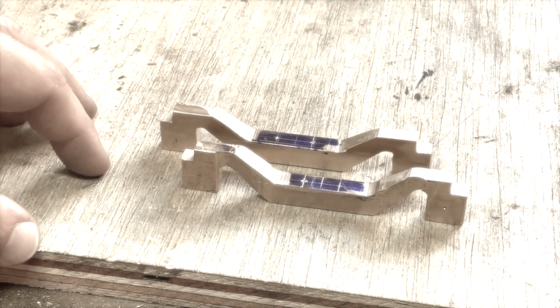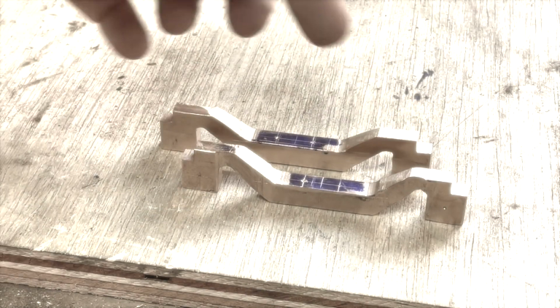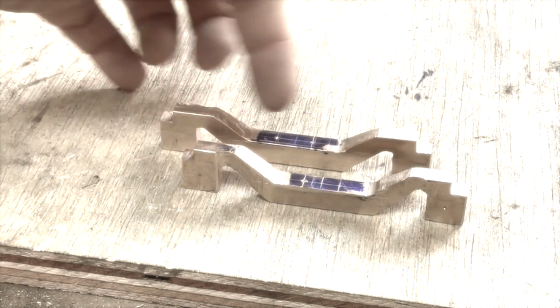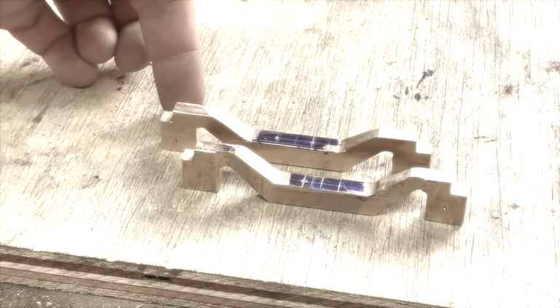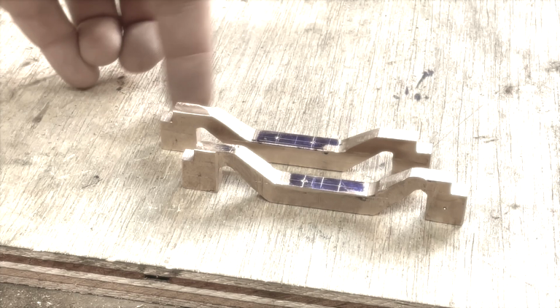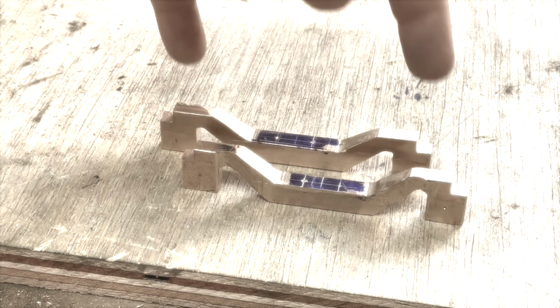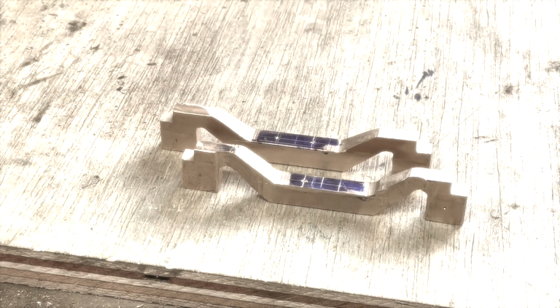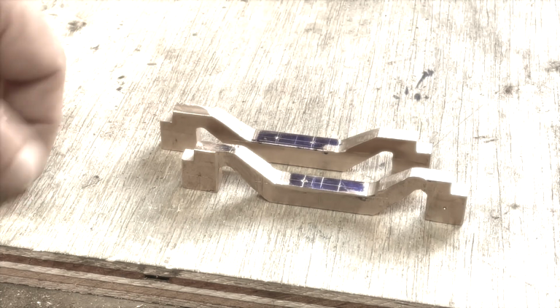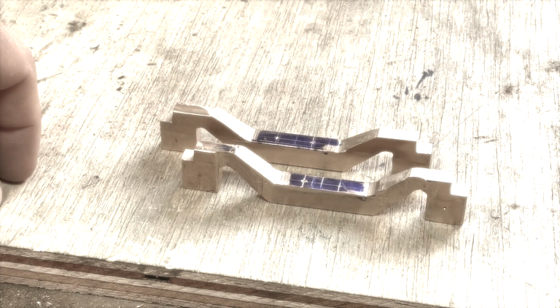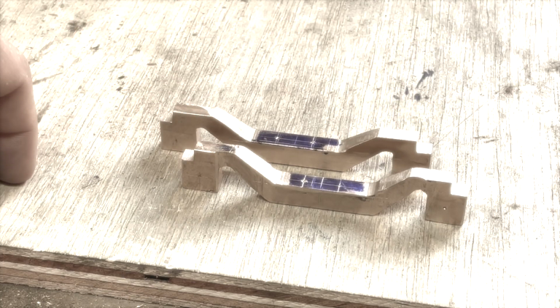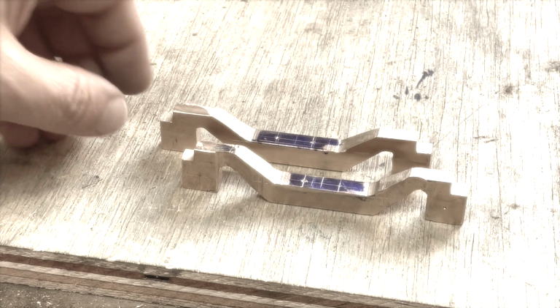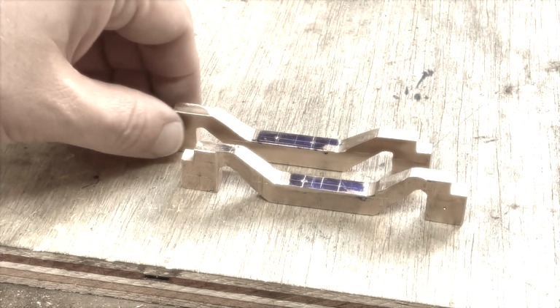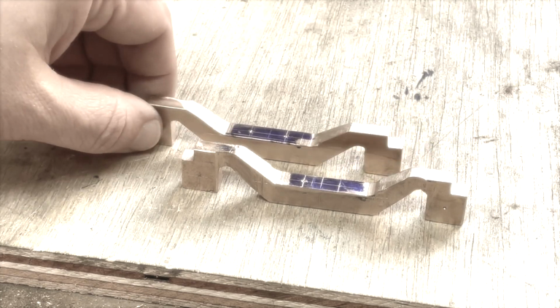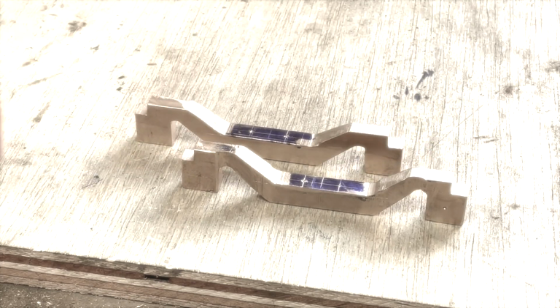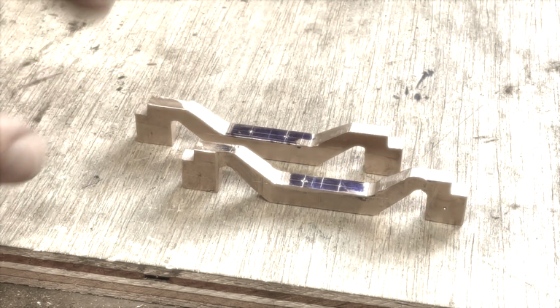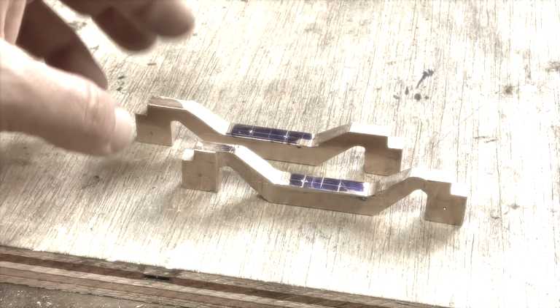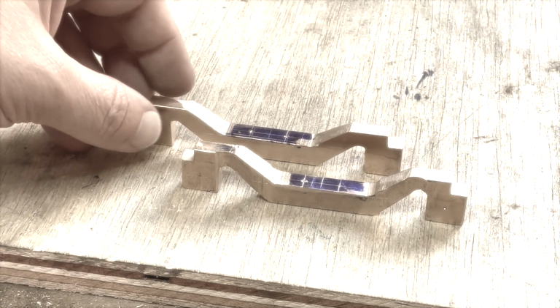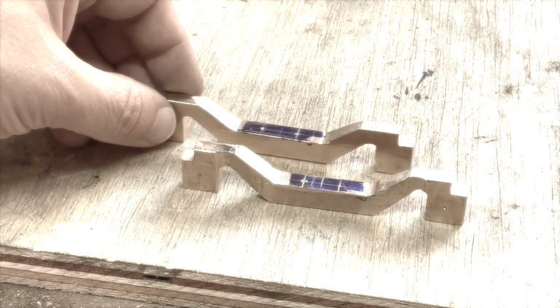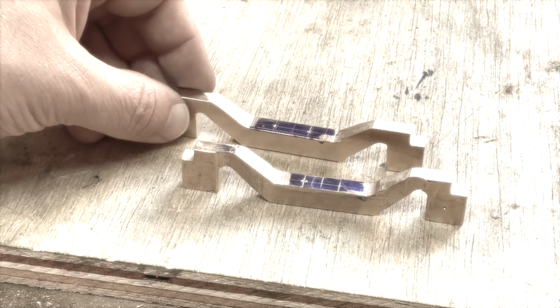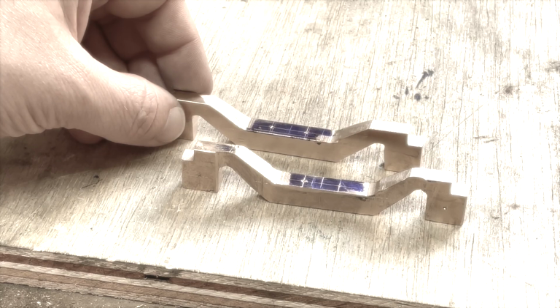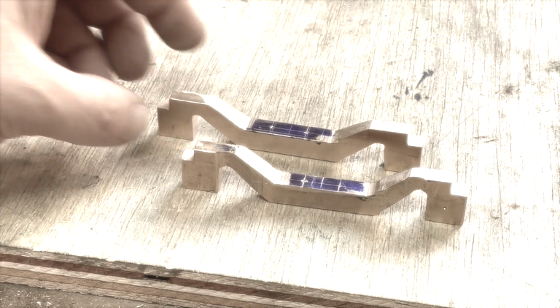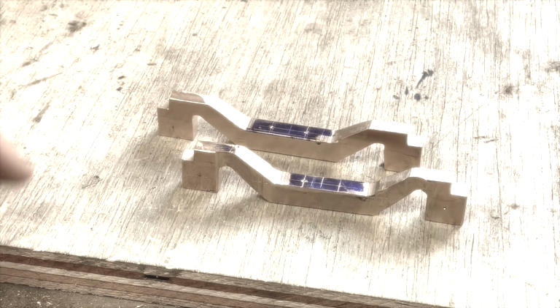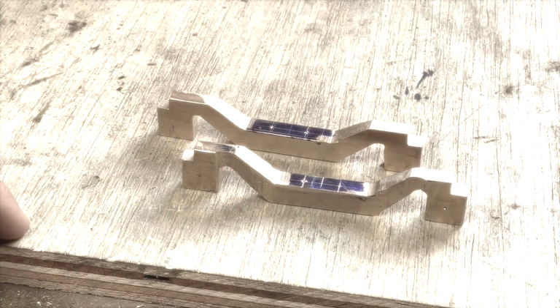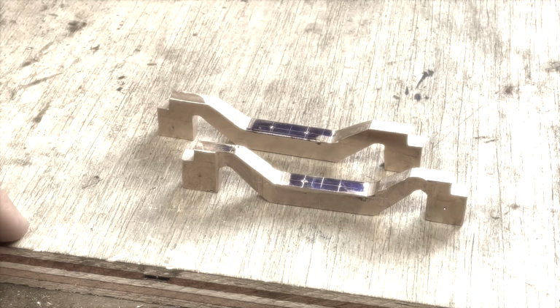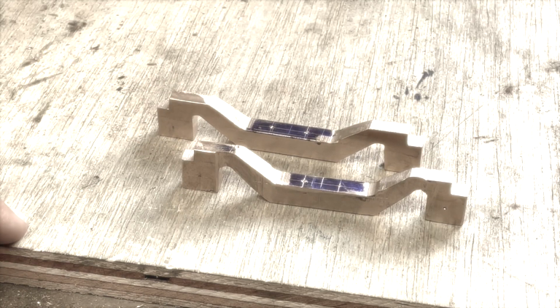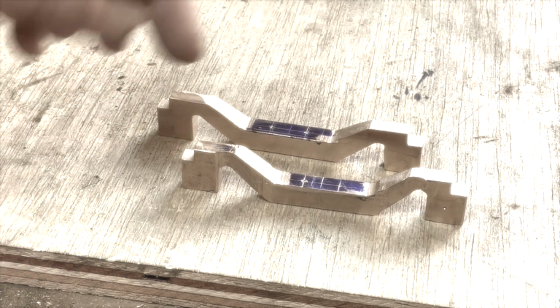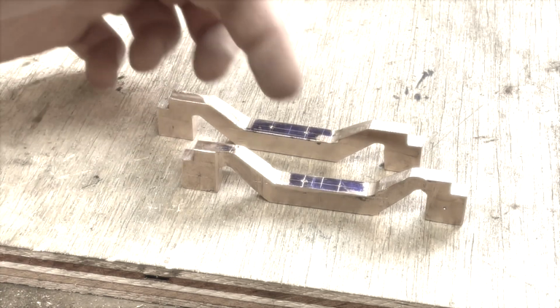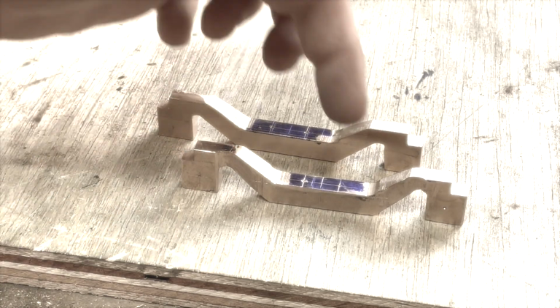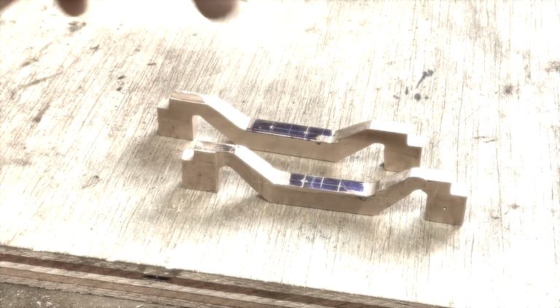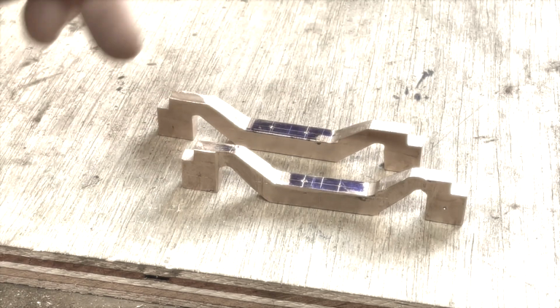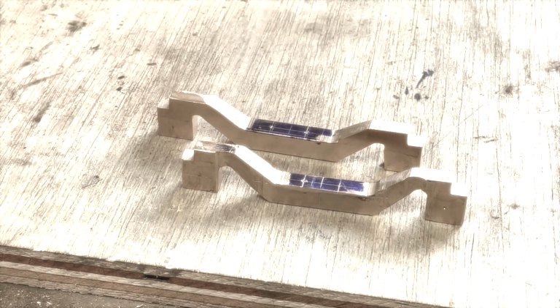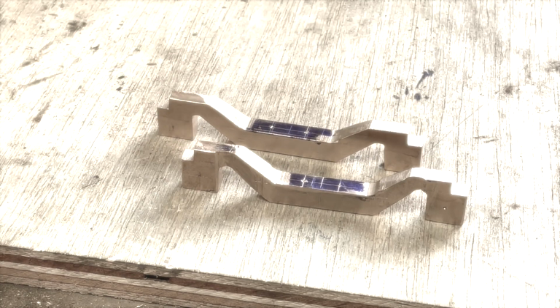These are the equaliser bars and axle boxes for the Atlantic. They are now machined at least to their final dimensions. I need to do a little bit more drilling so I'll do that next.